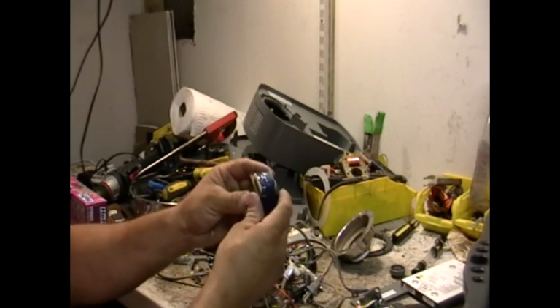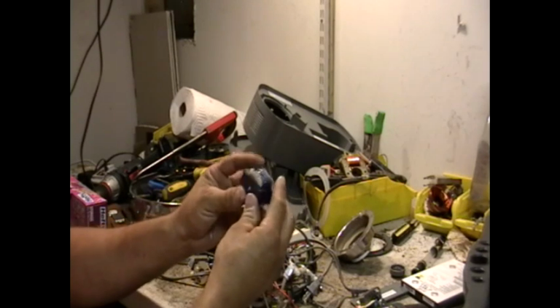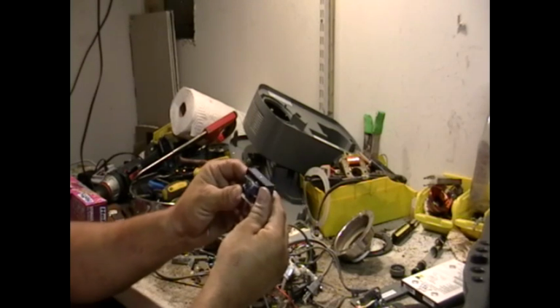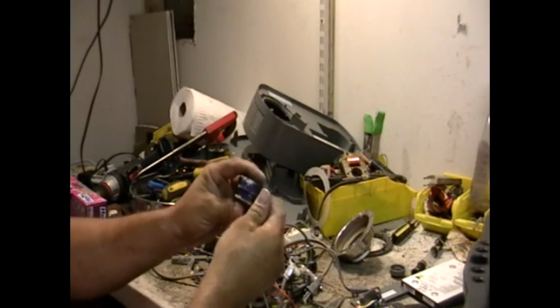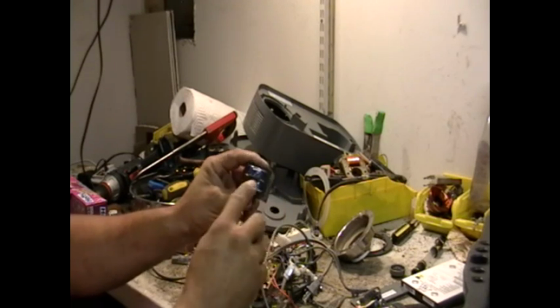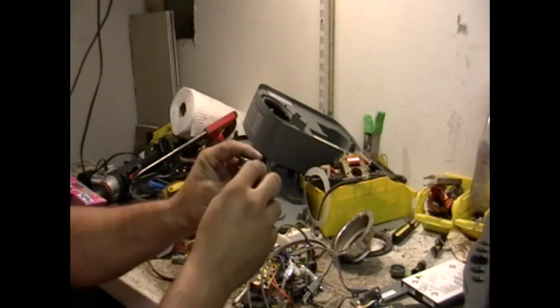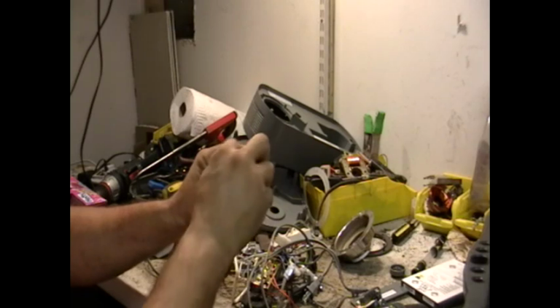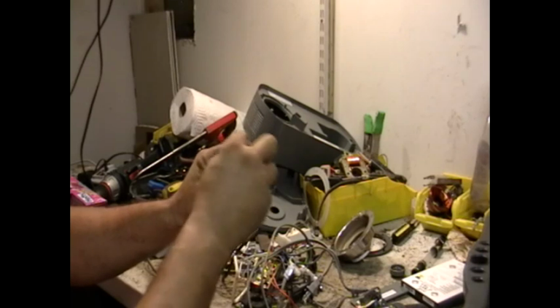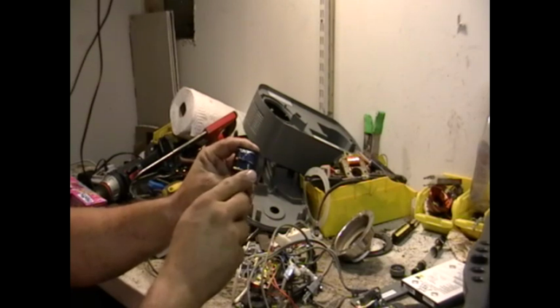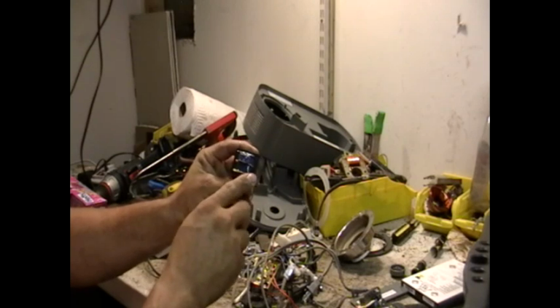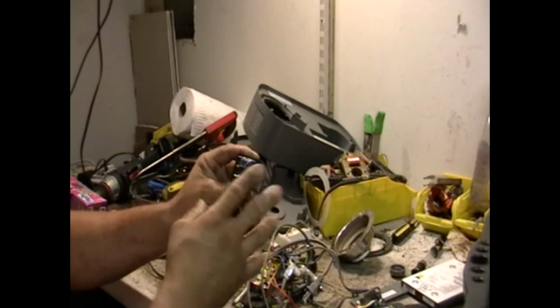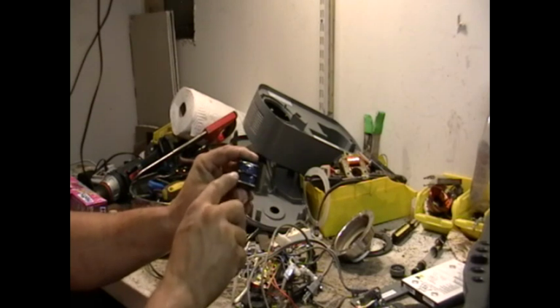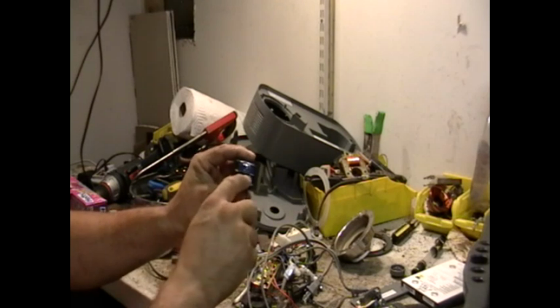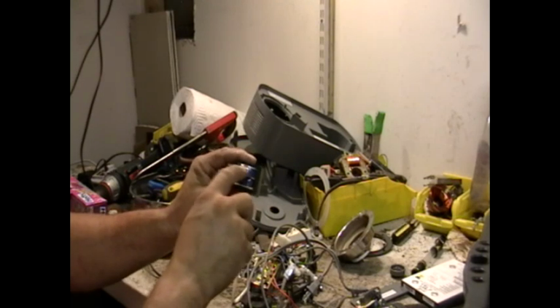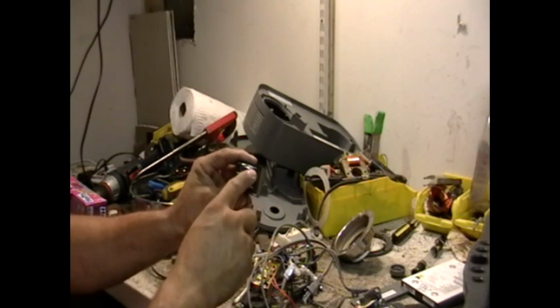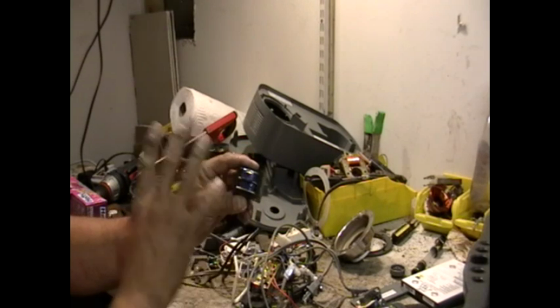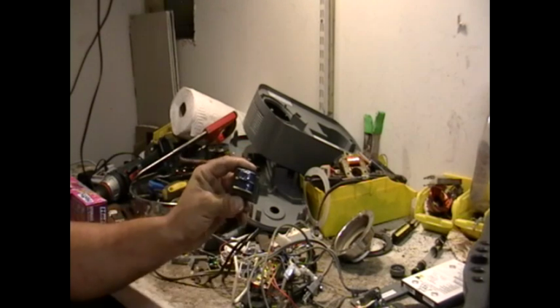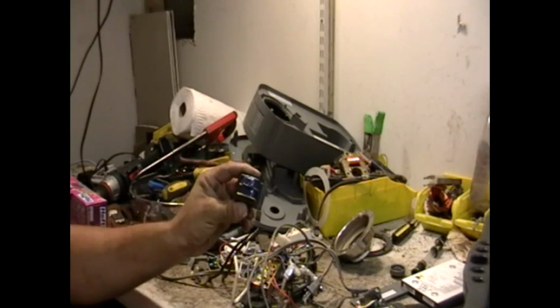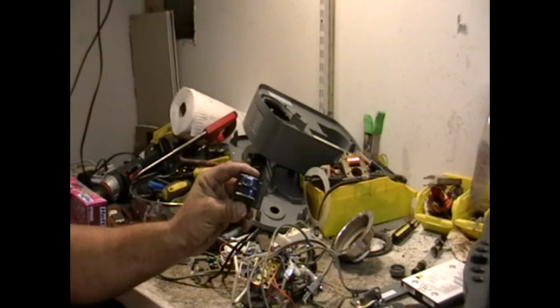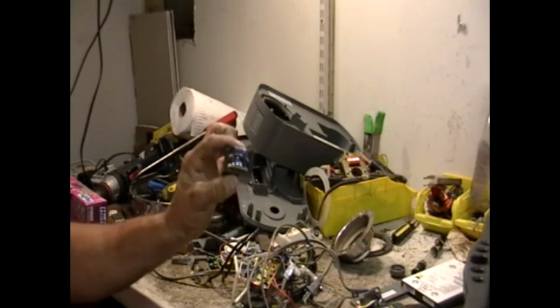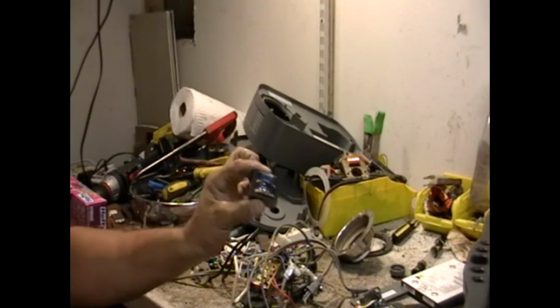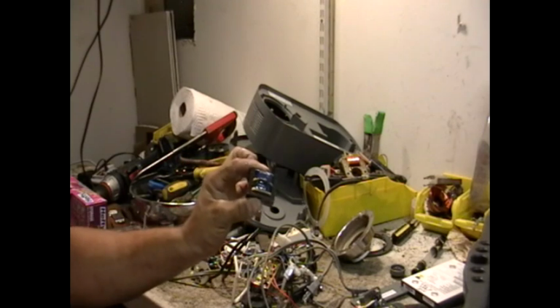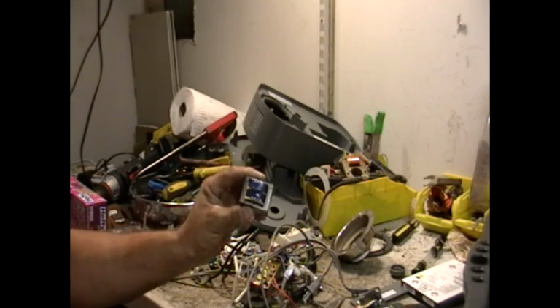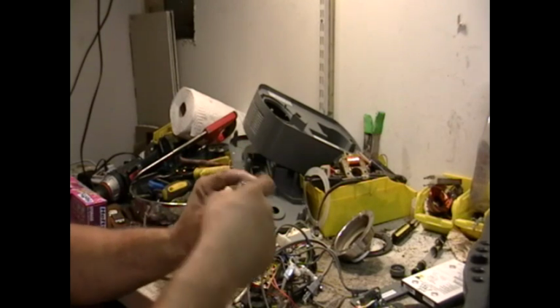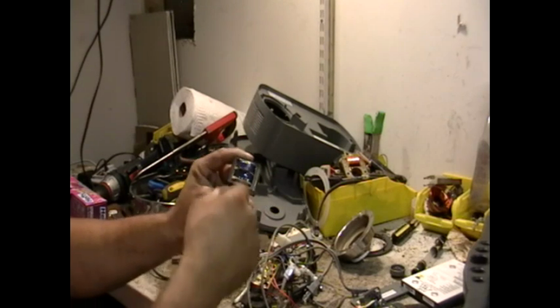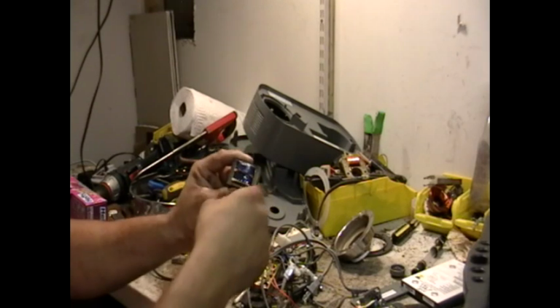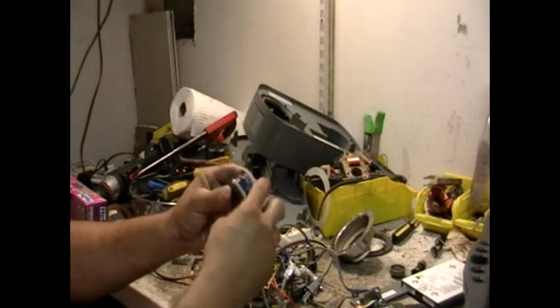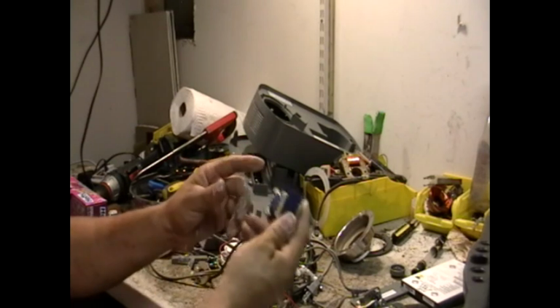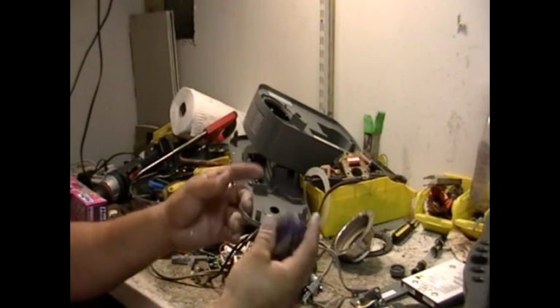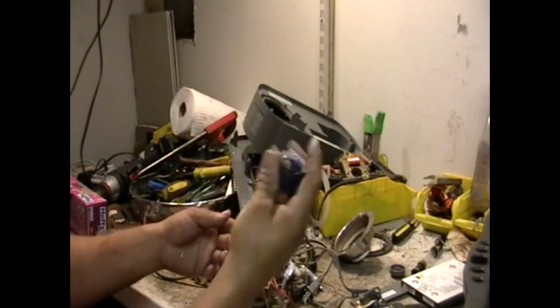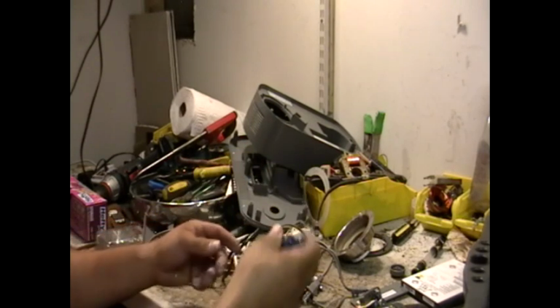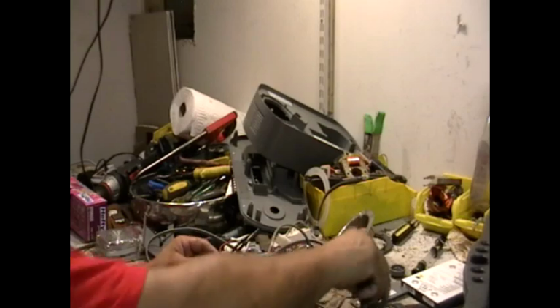This one here is a transformer — same thing. You can knock these pieces off if you want. Inside there's copper. If you're just starting to scrap, start like this — start taking this apart. I don't do these anymore; I just sell them as they are.